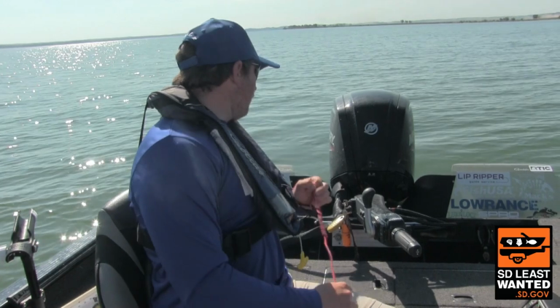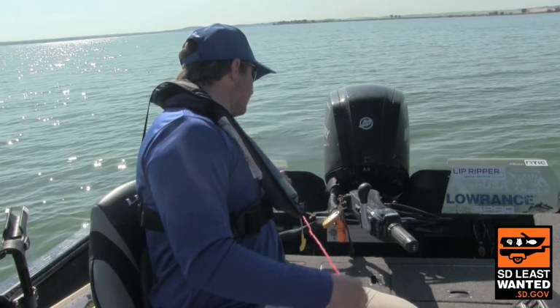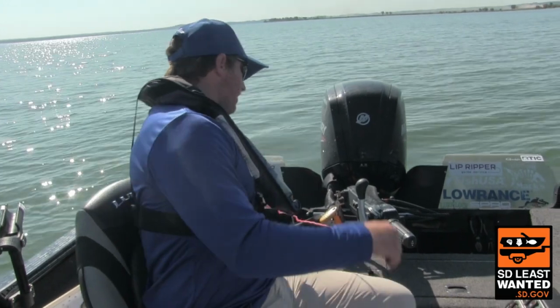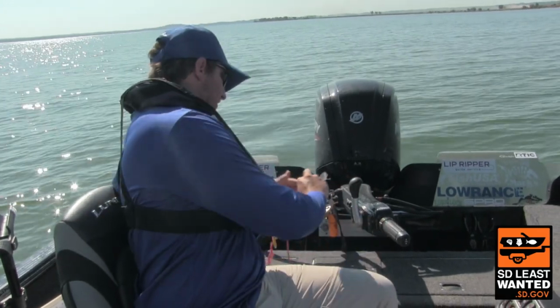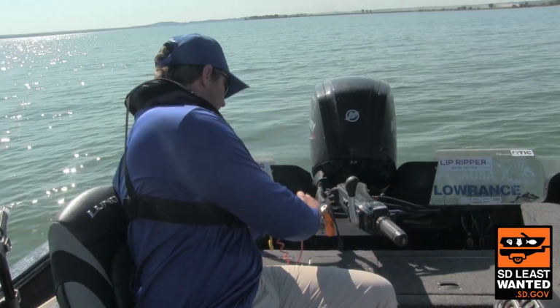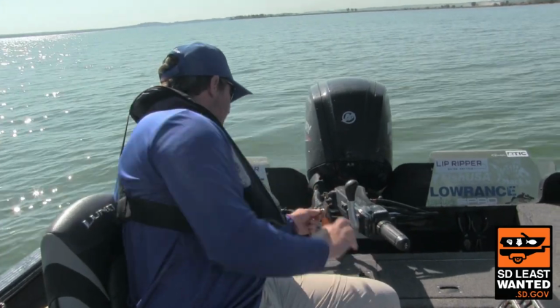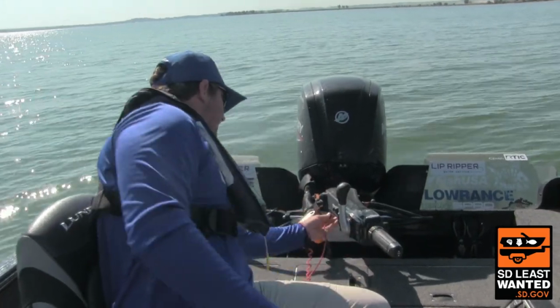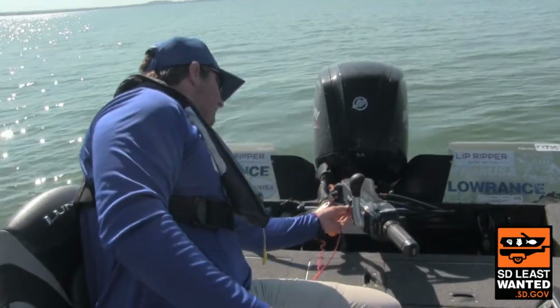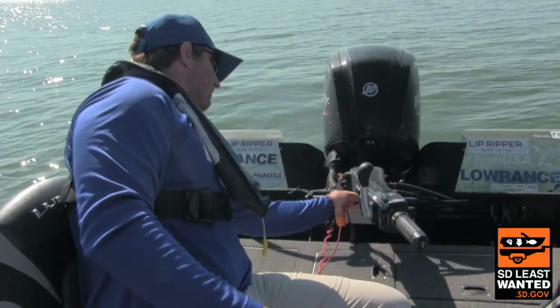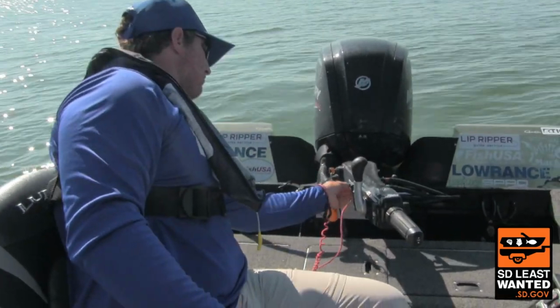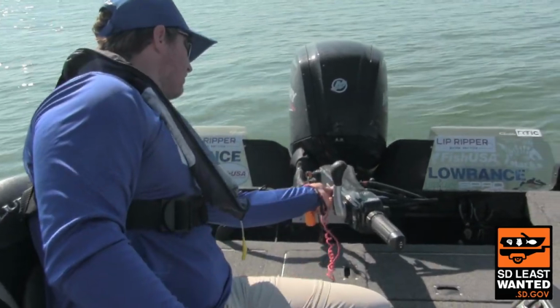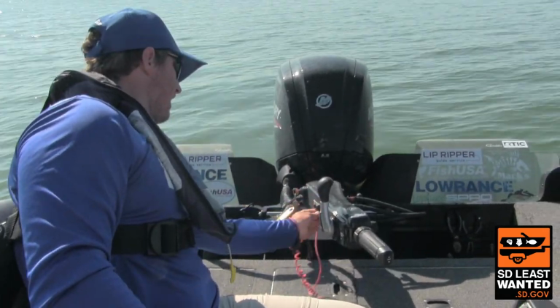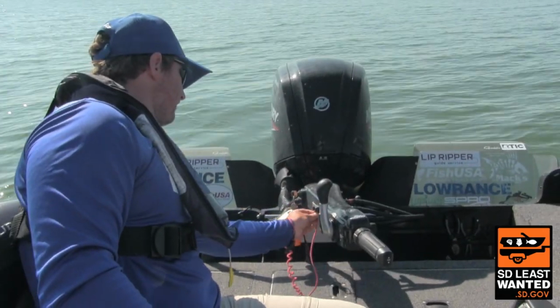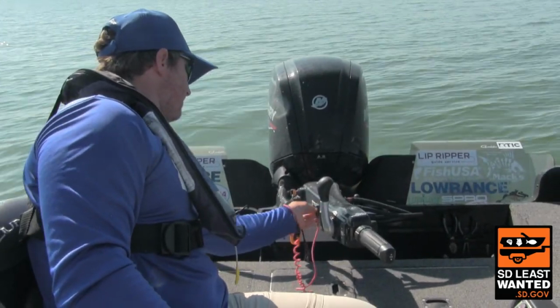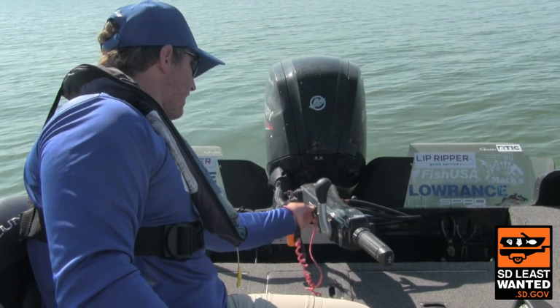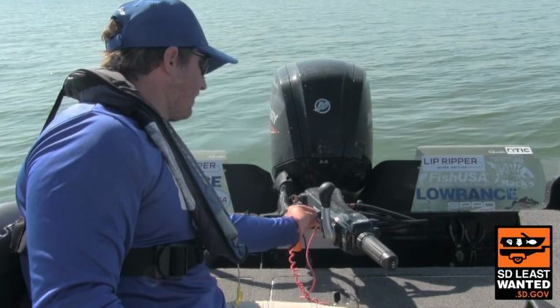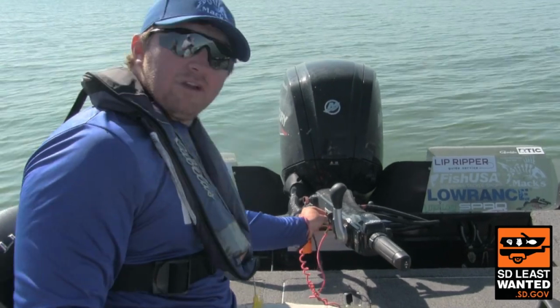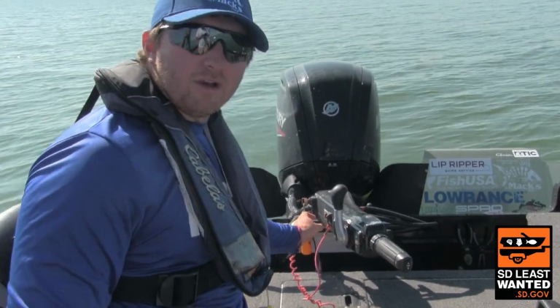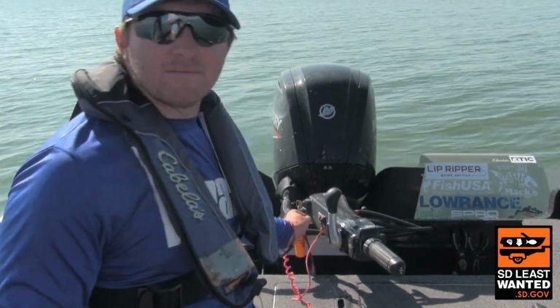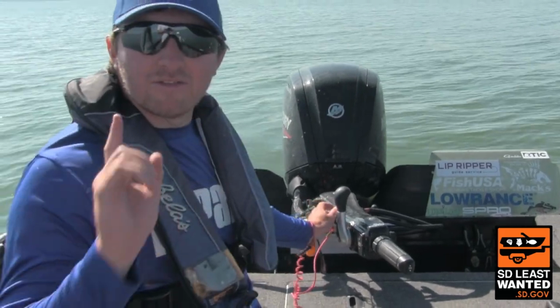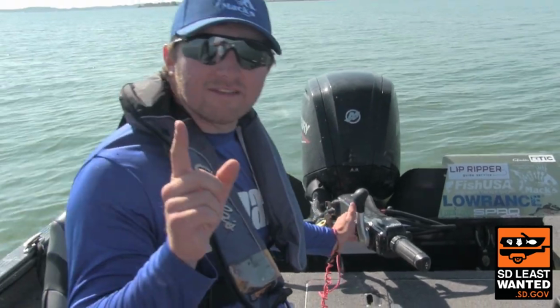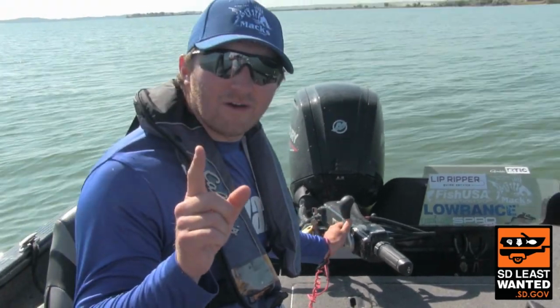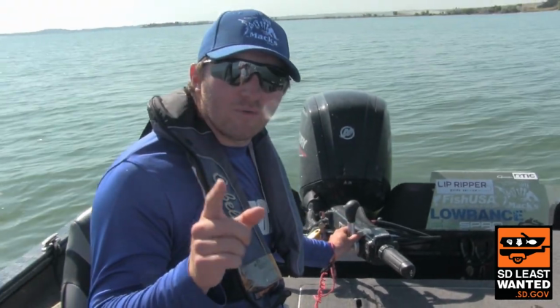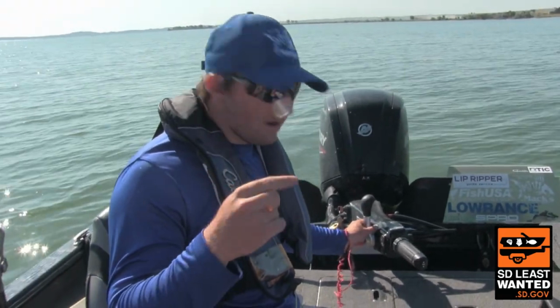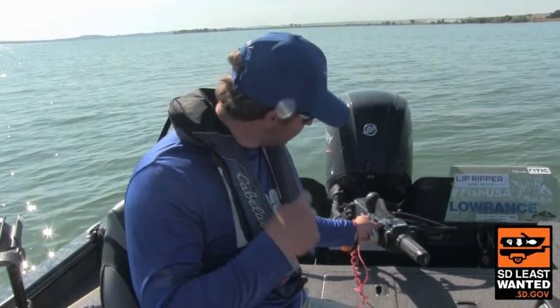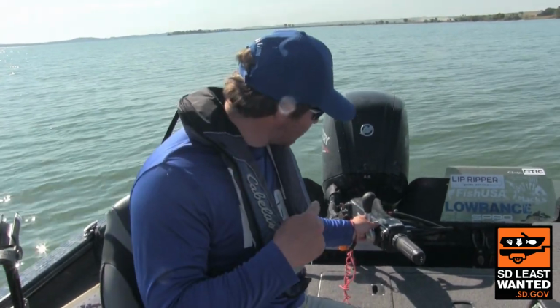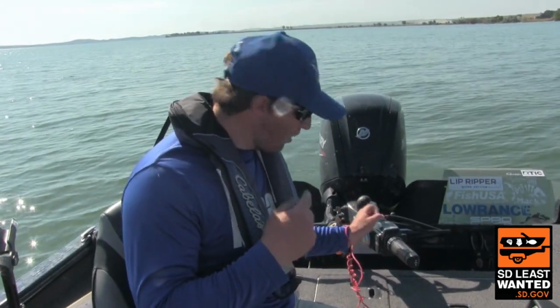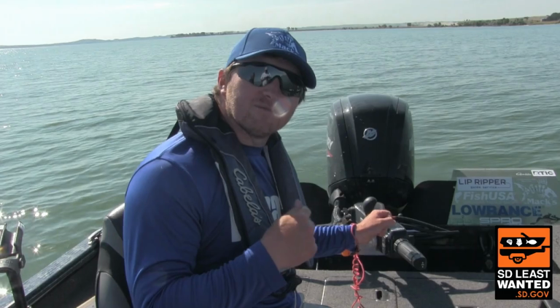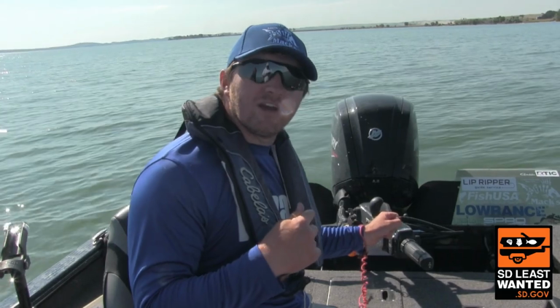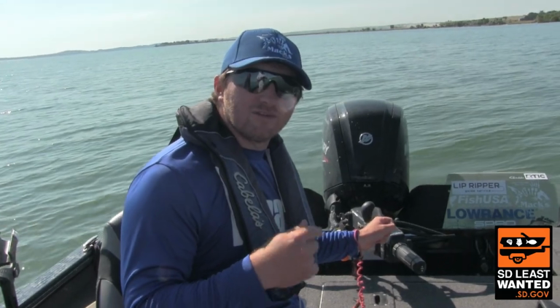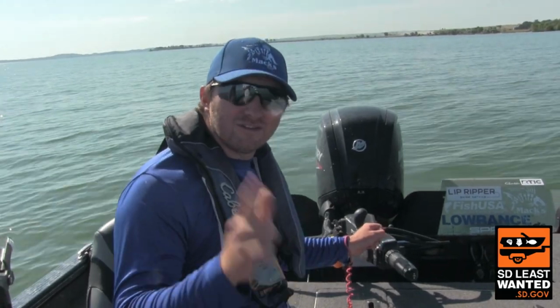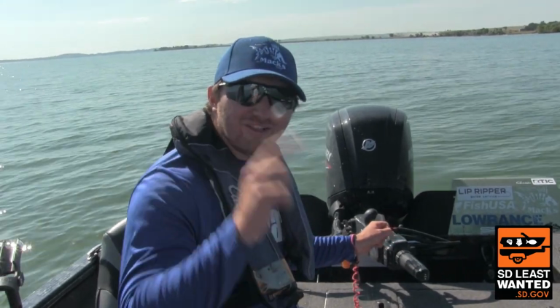All I need to do to get it going again is set this up right here and flick it up. And then we're ready to go again. So stay safe out on the water, and always make sure you have your kill switch on. Good luck.